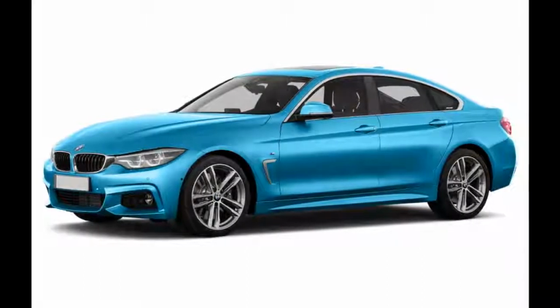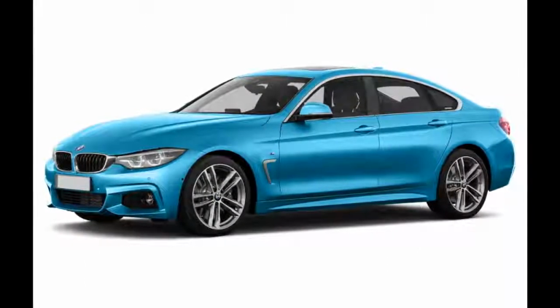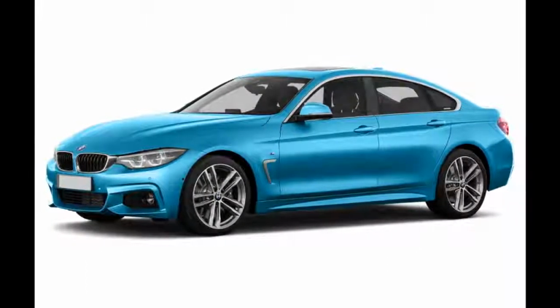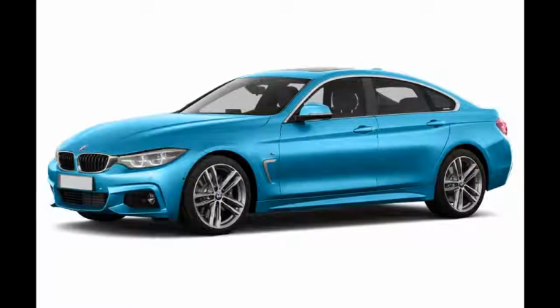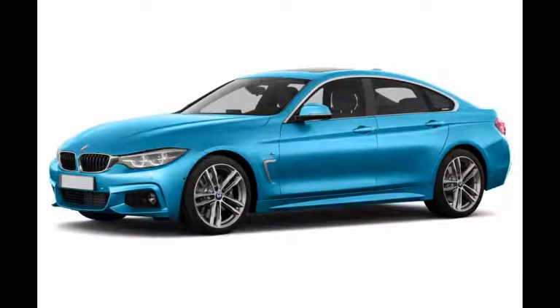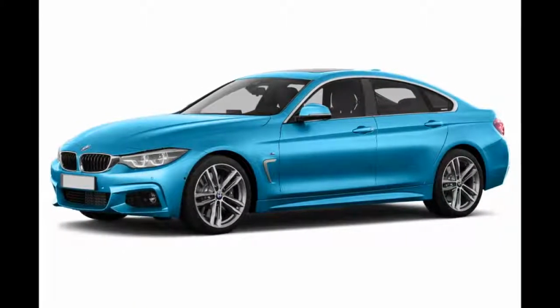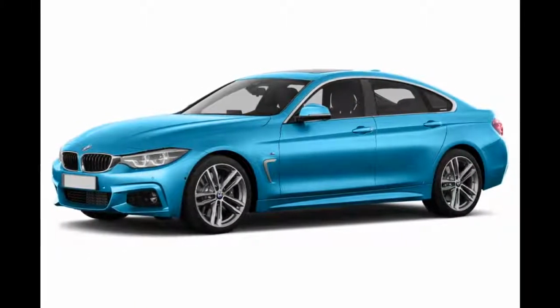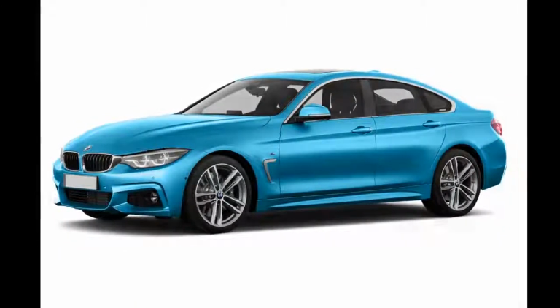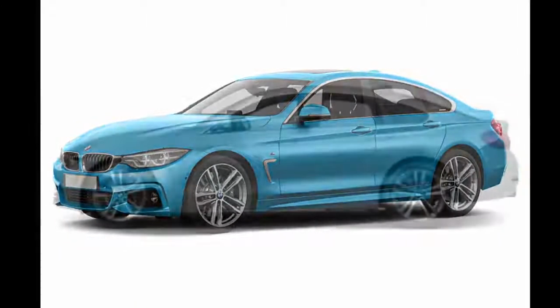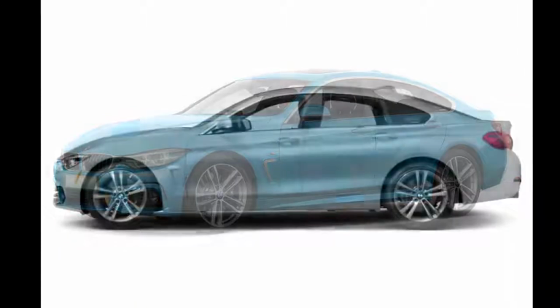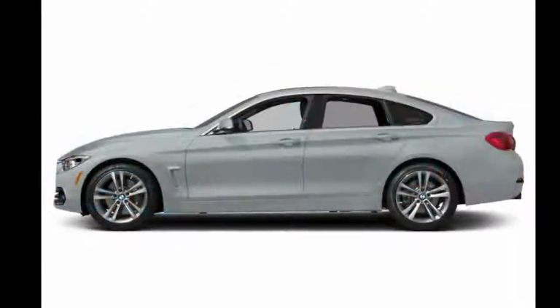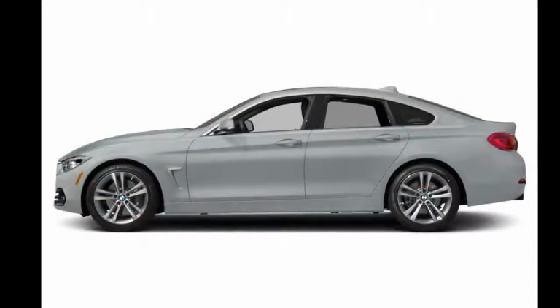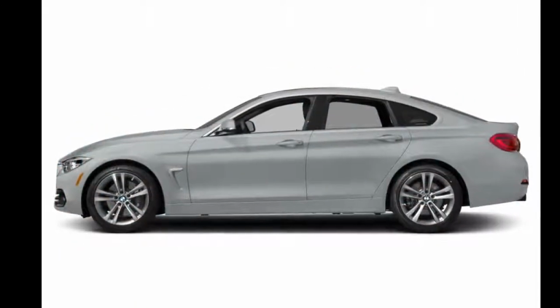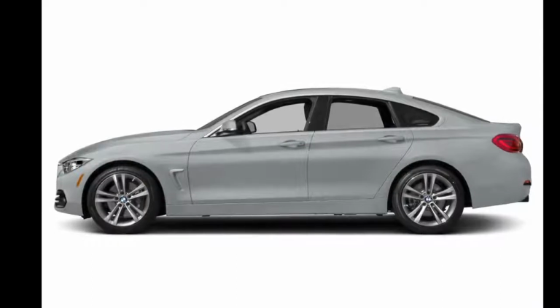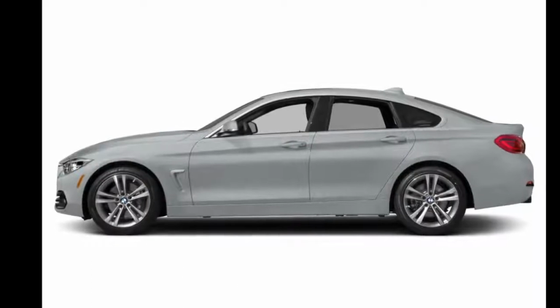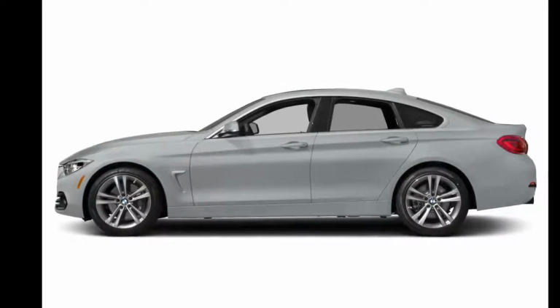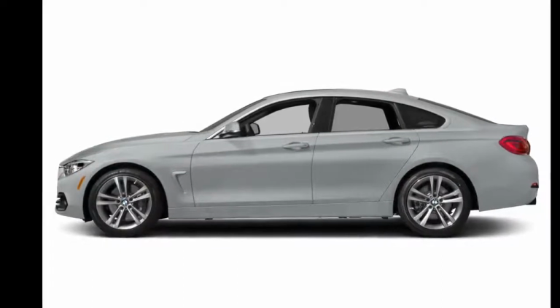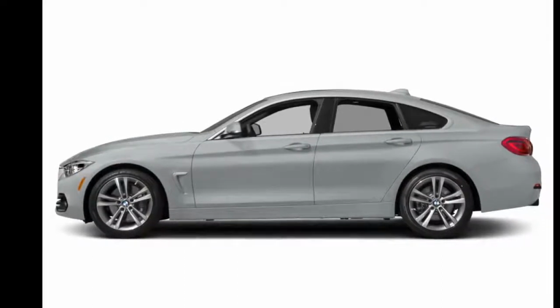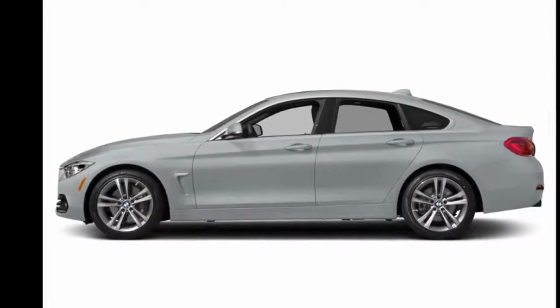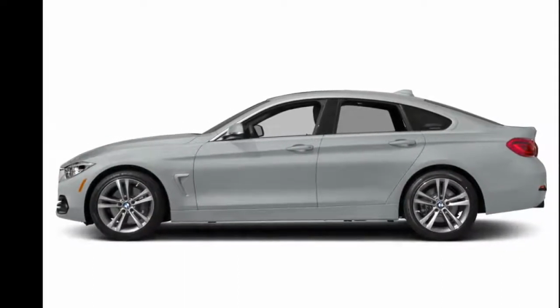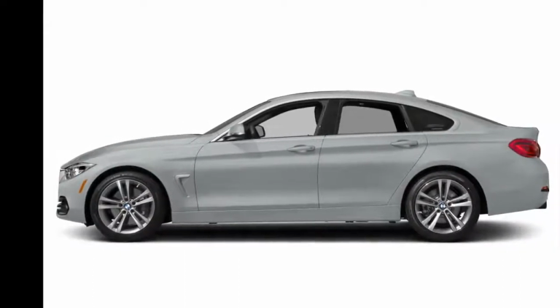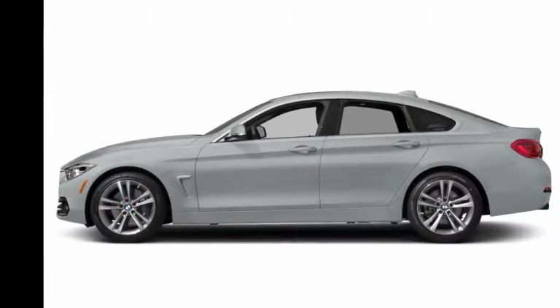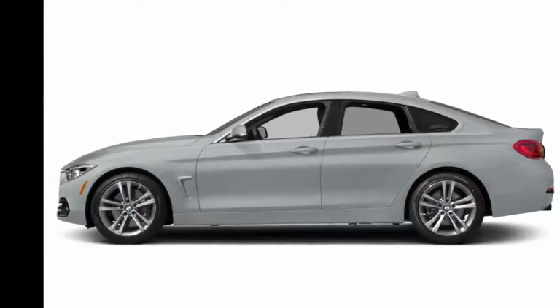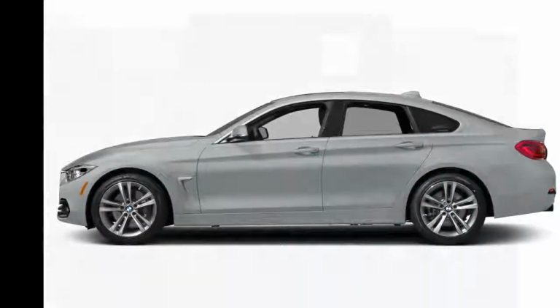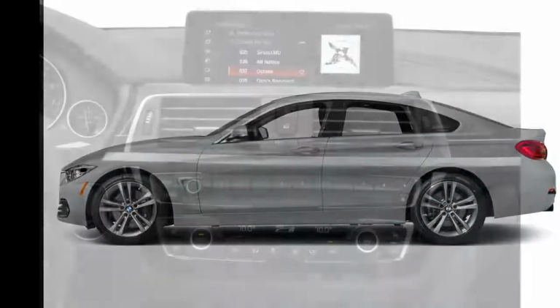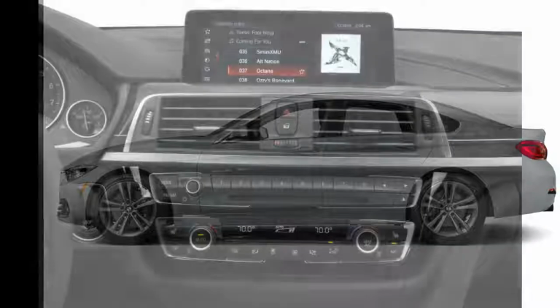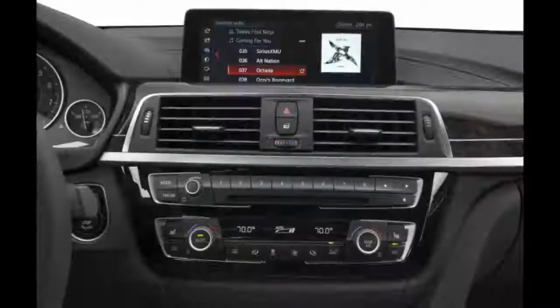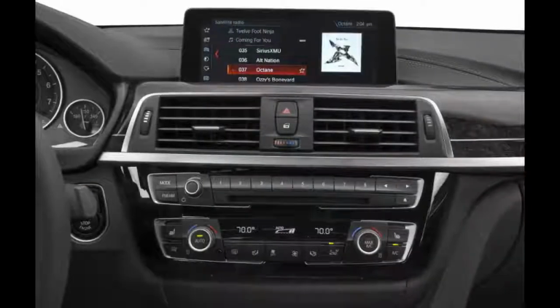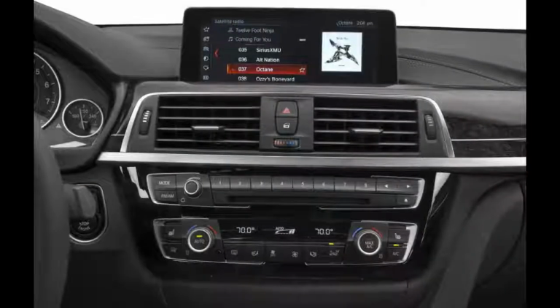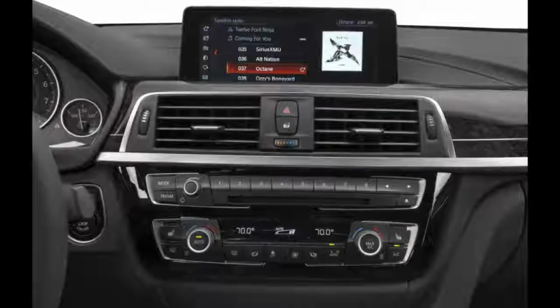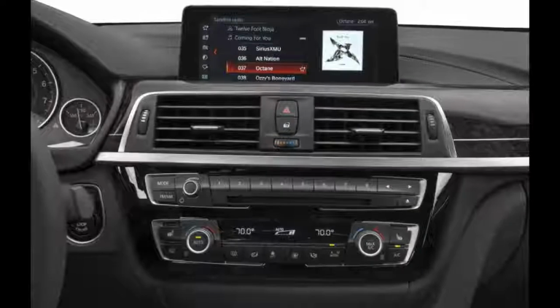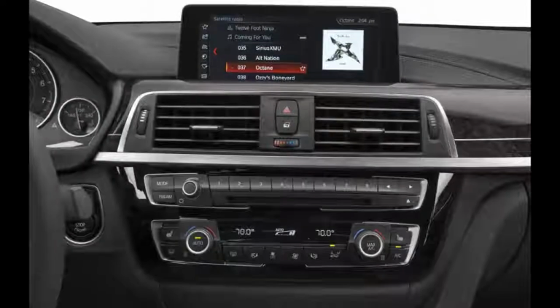An aero kit, sport-tuned suspension, and sport brakes are also available.